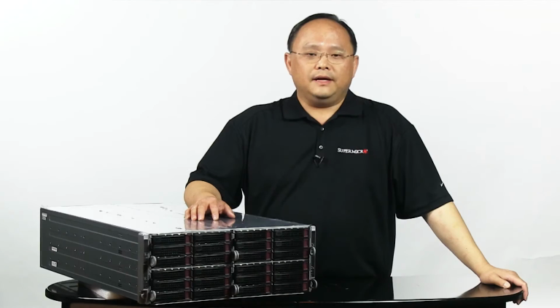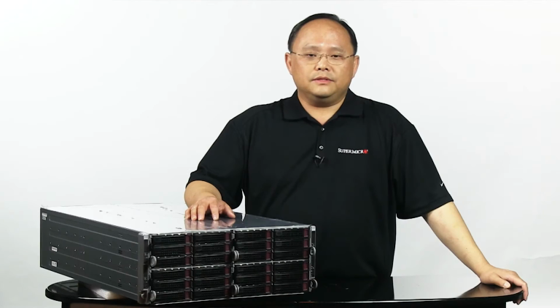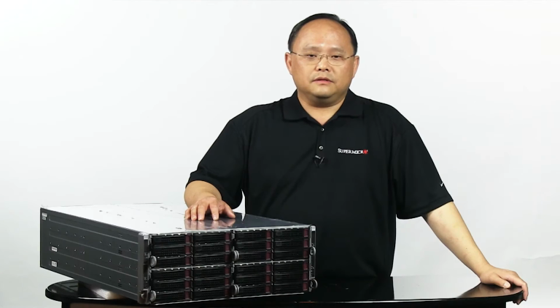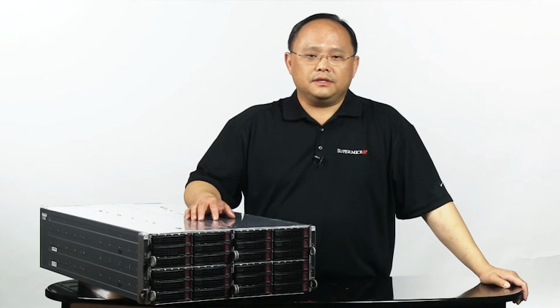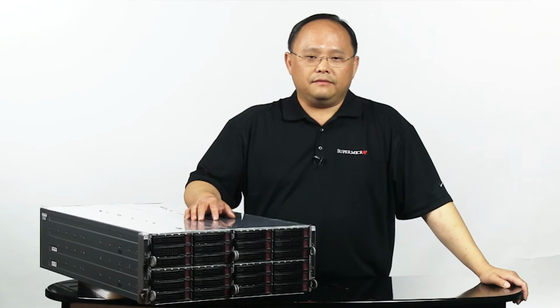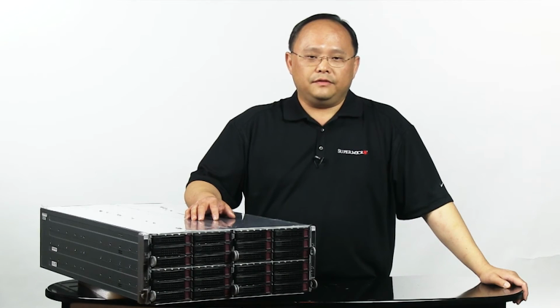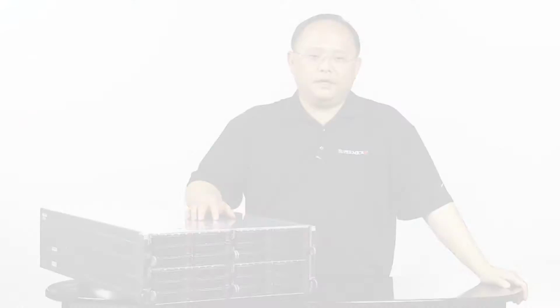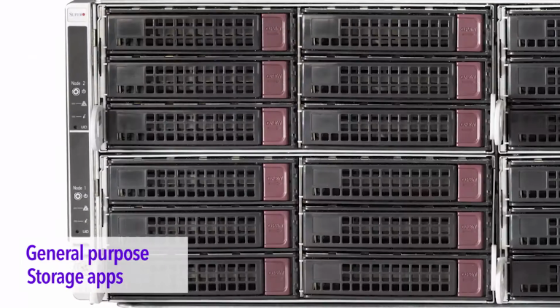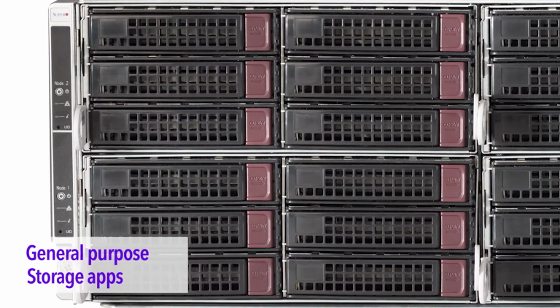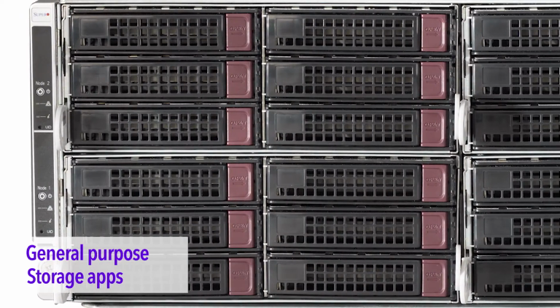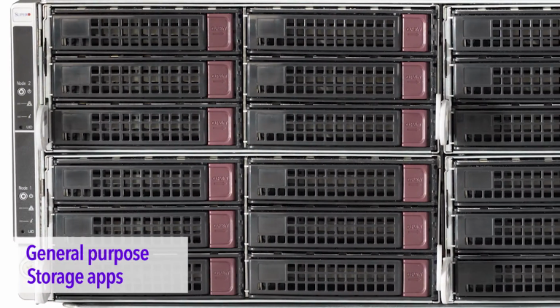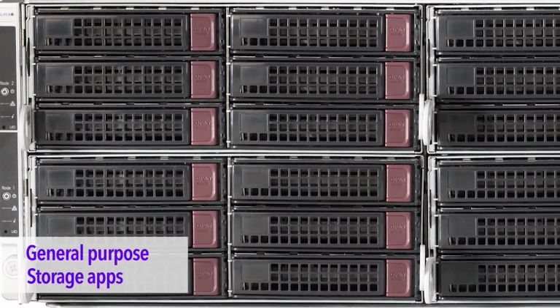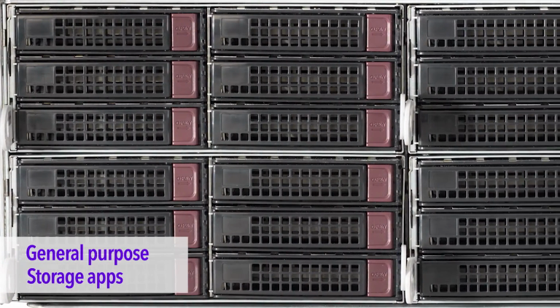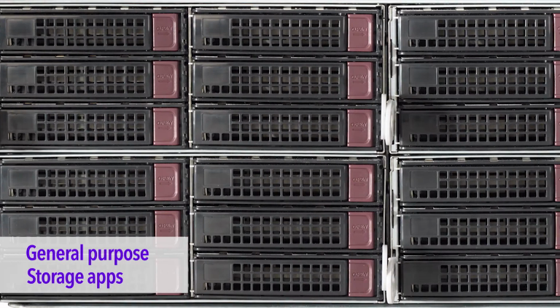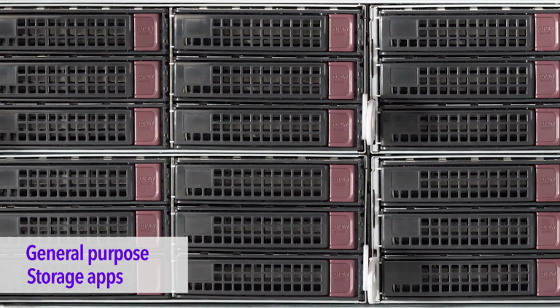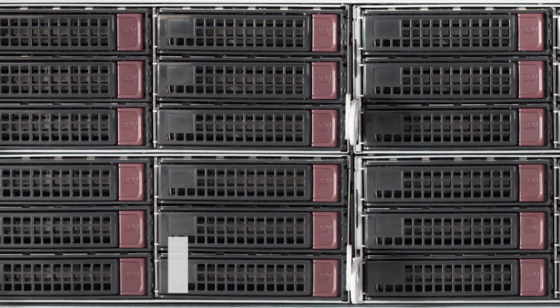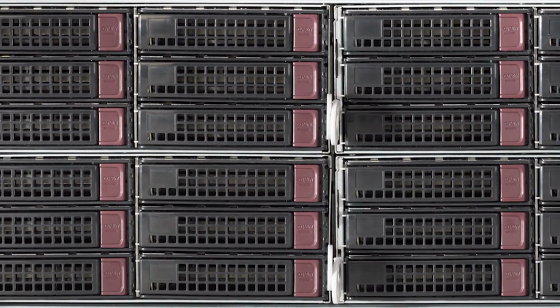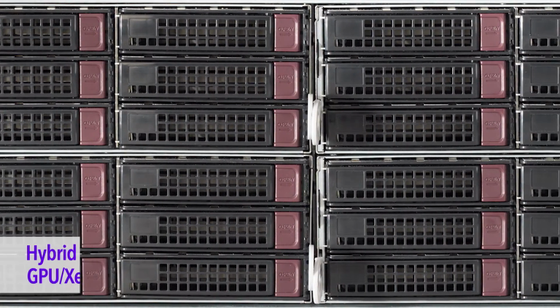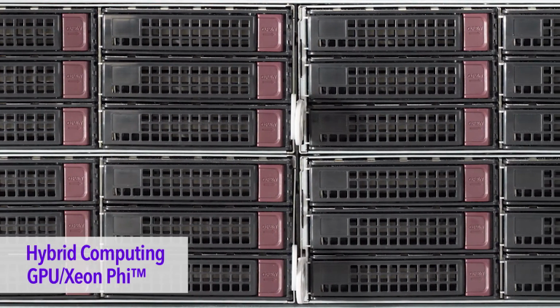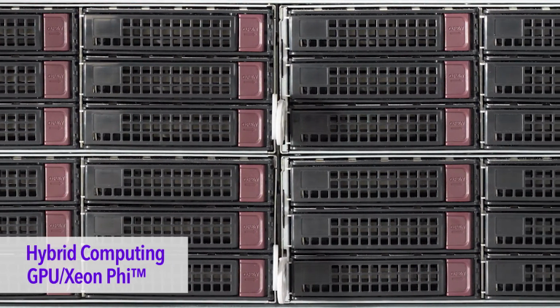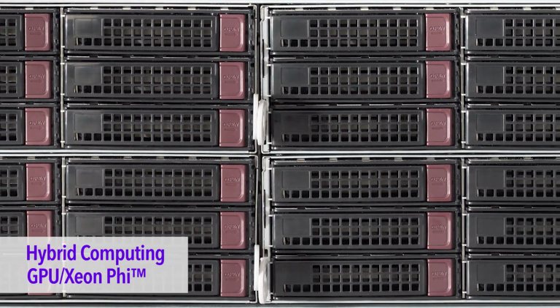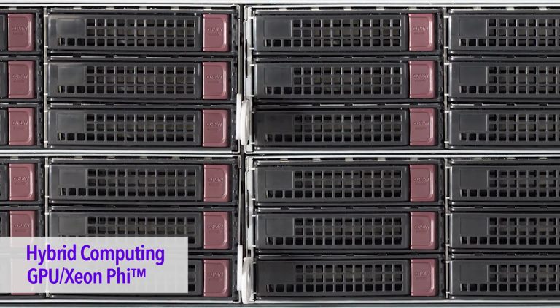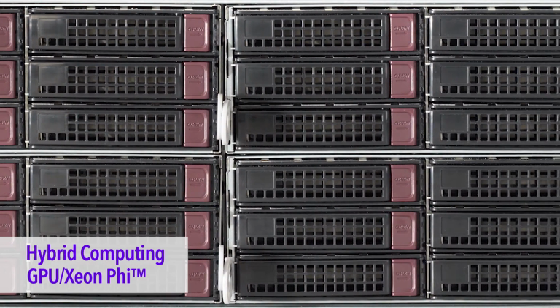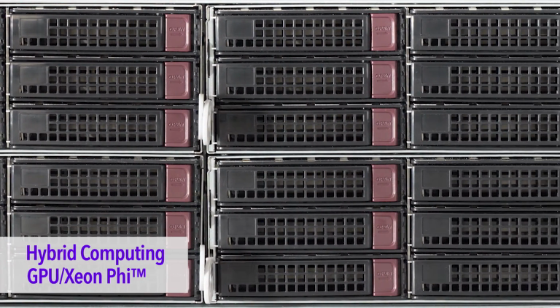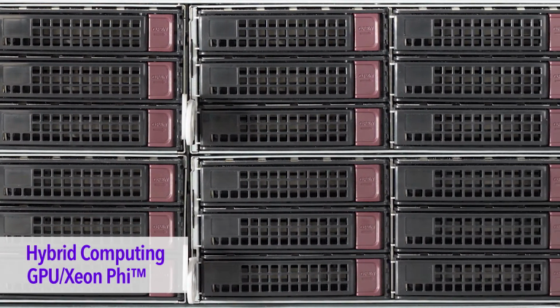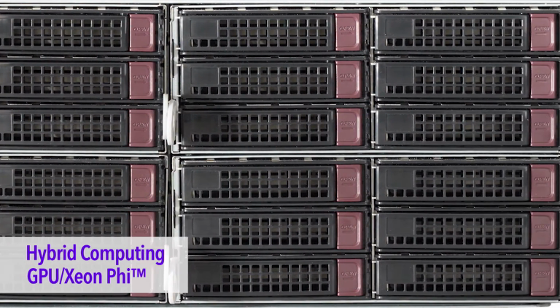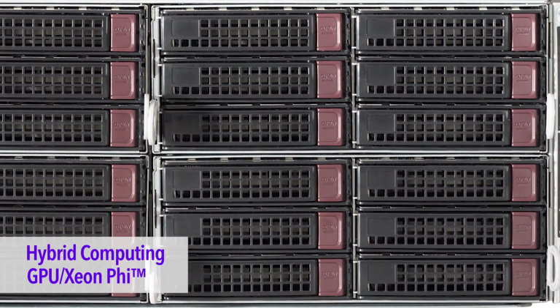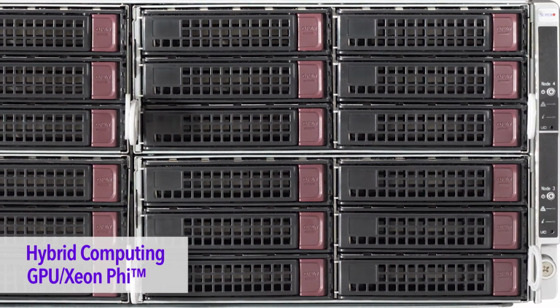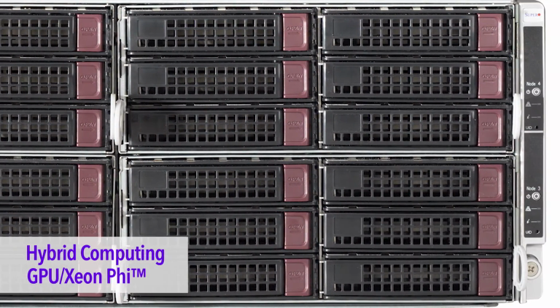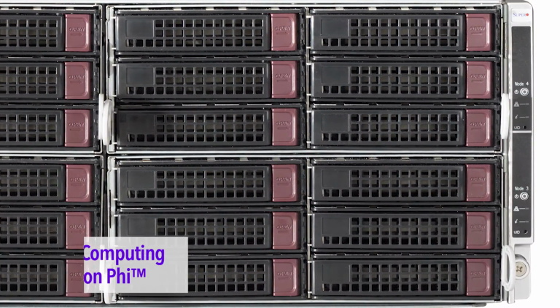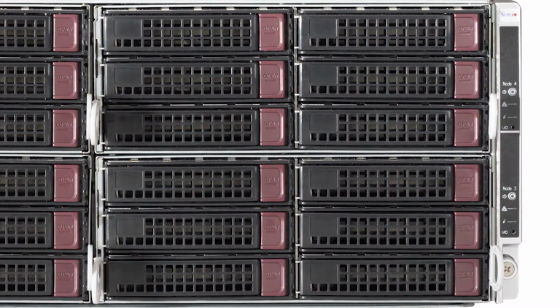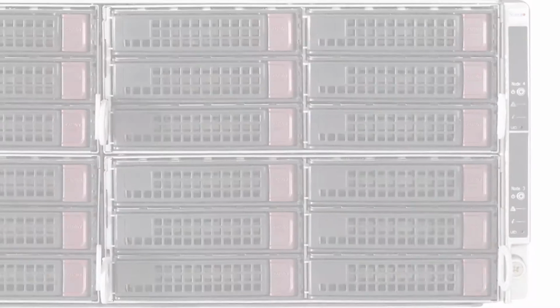Fat Twin servers have configurations for general-purpose computing, storage applications, and hybrid computing with GPU or Xeon 5 accelerator cards.